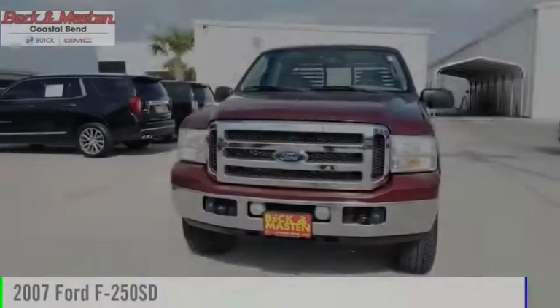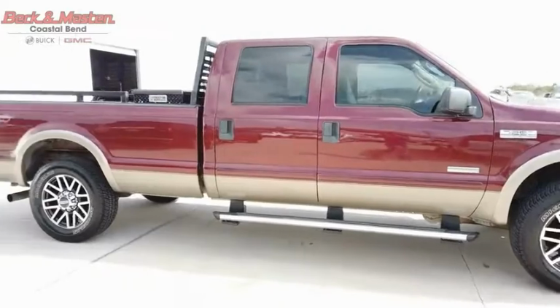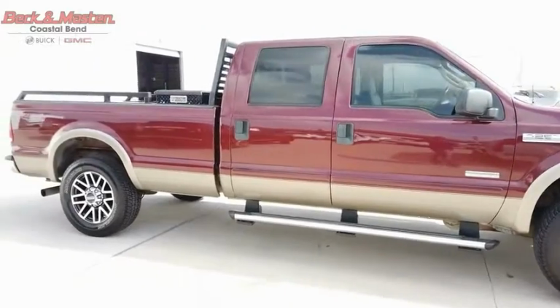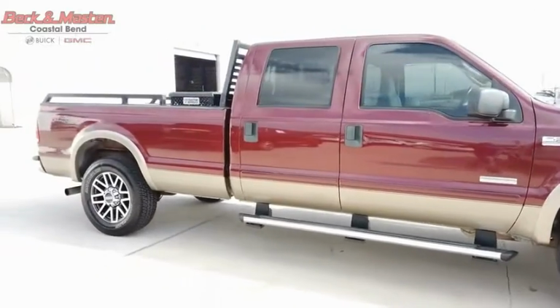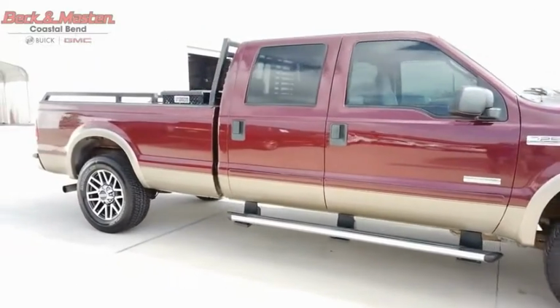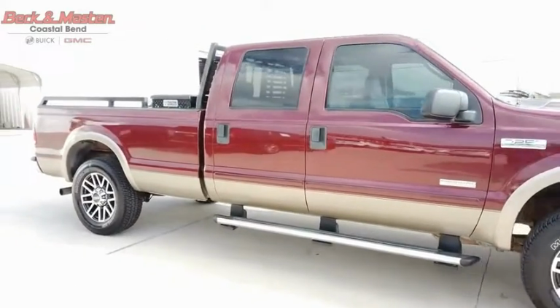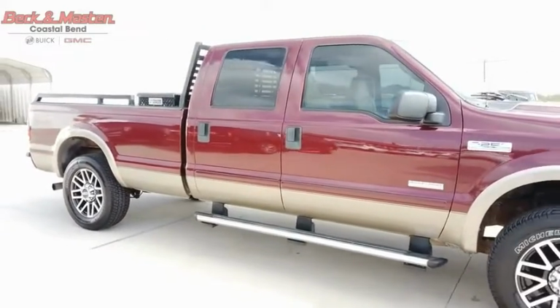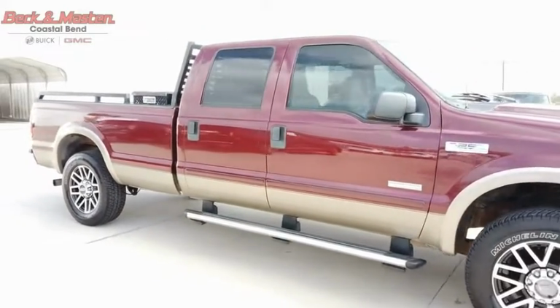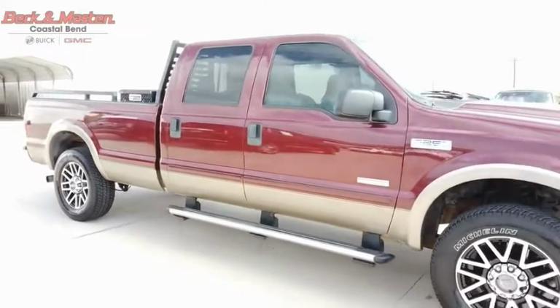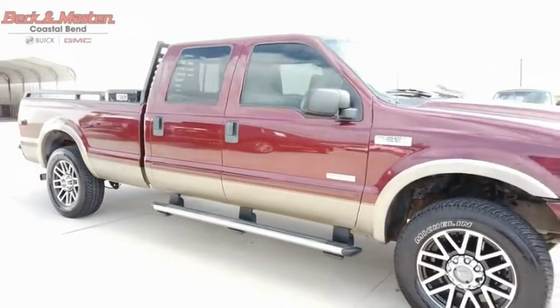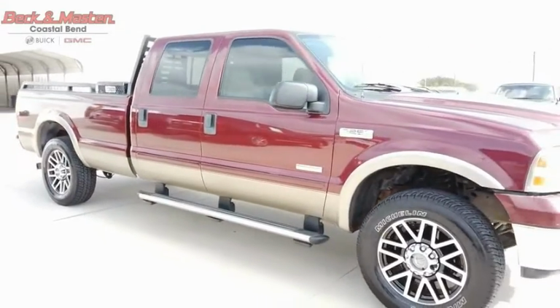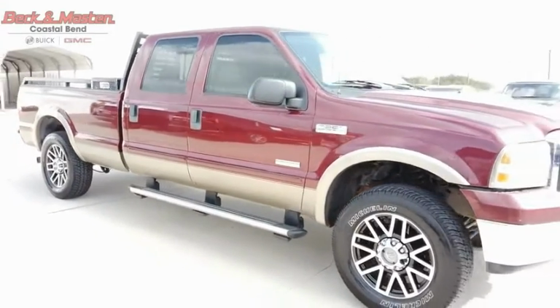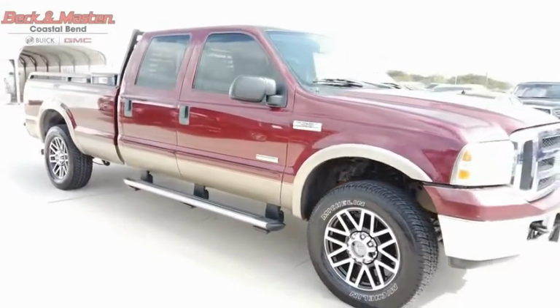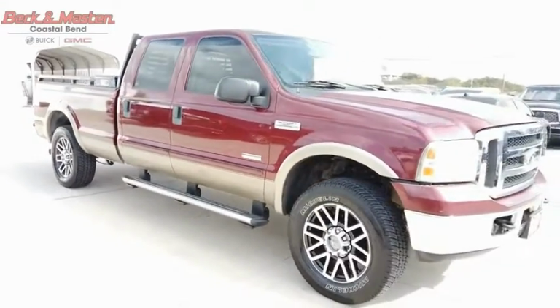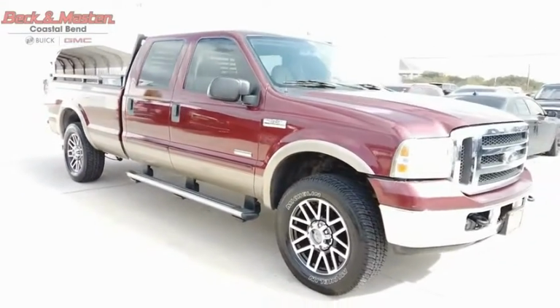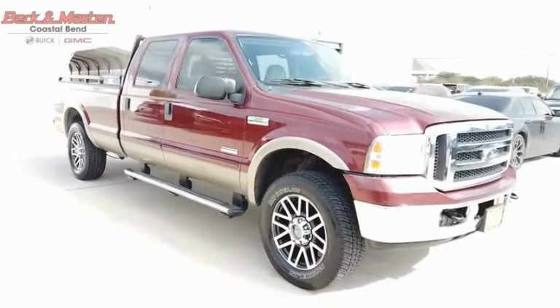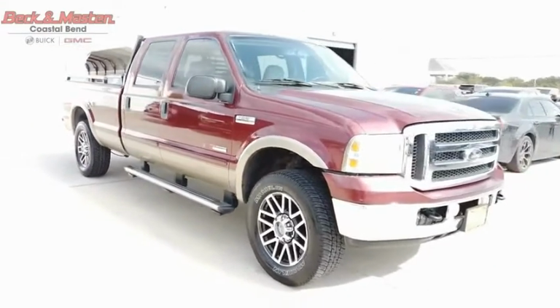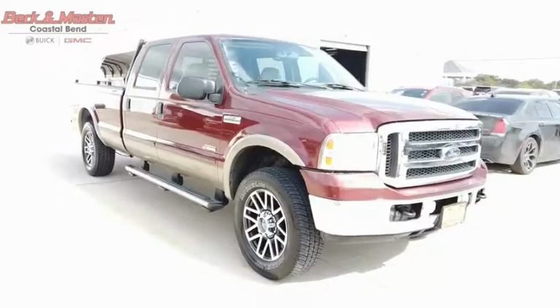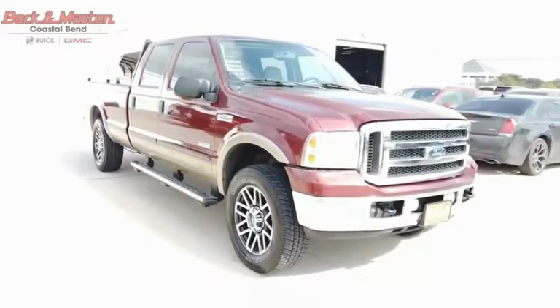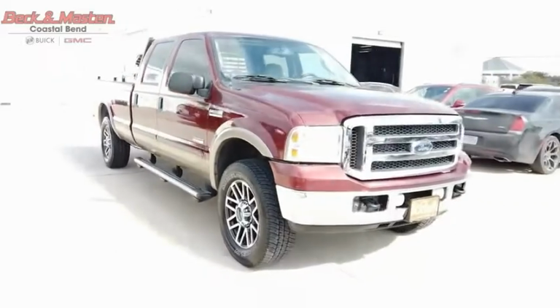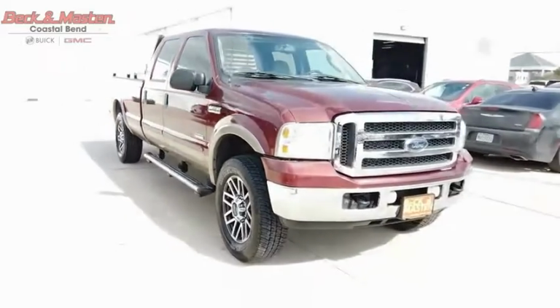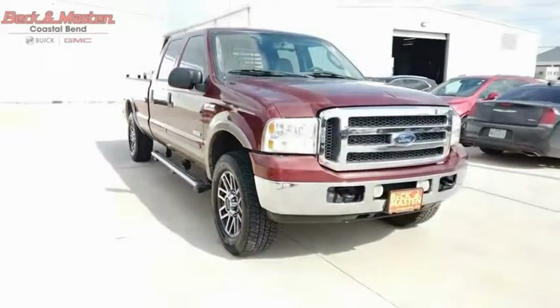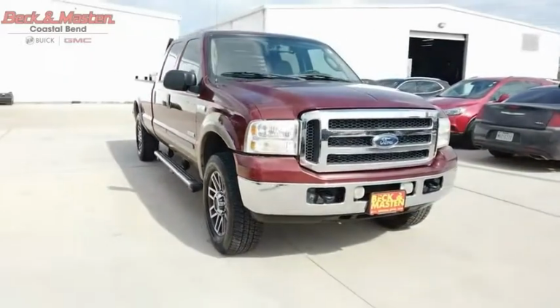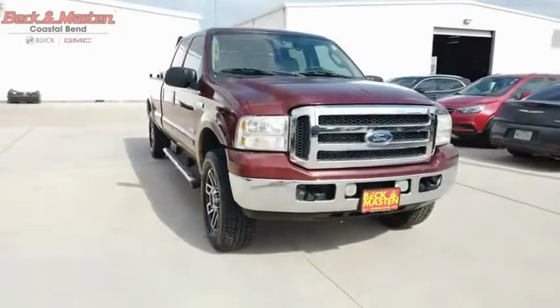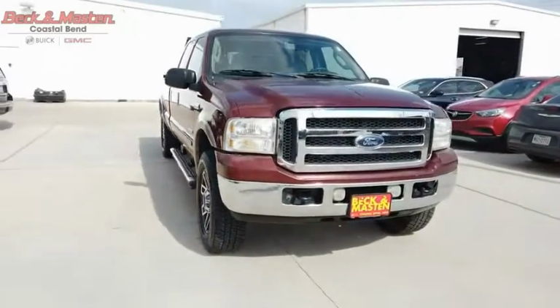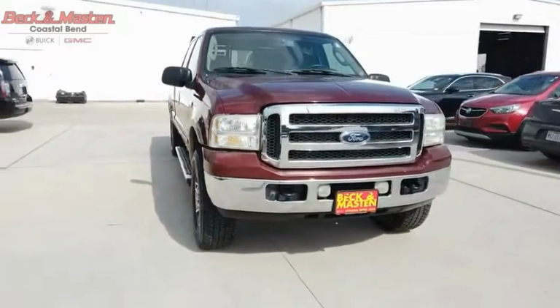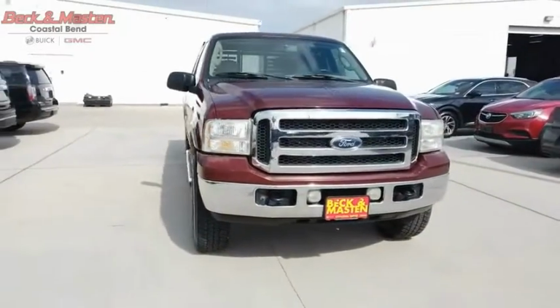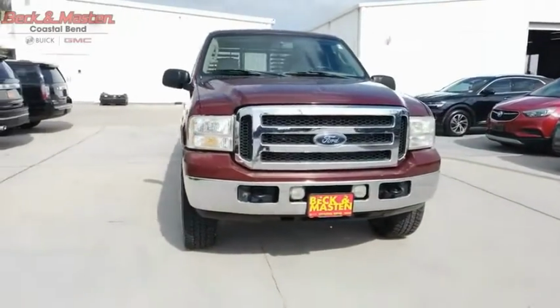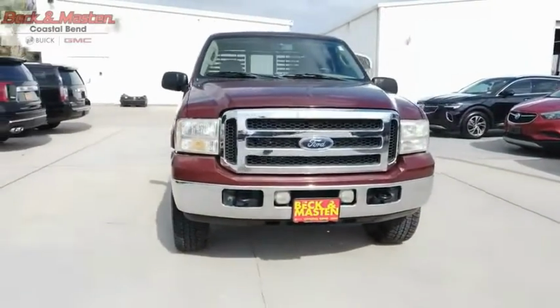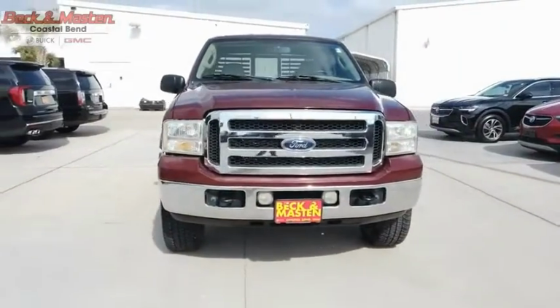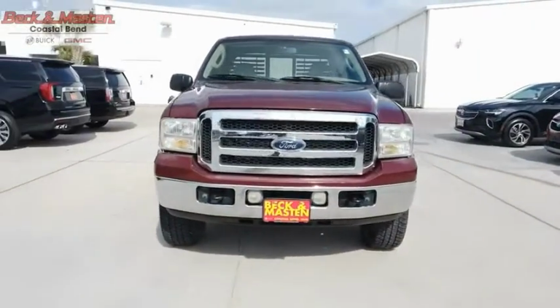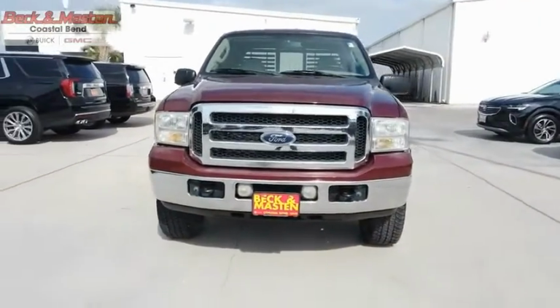Looking for the right vehicle? Check out the 2007 F-250 Super Duty. Head-to-head fuel efficiency. Head-to-head towing. Head-to-head torque.